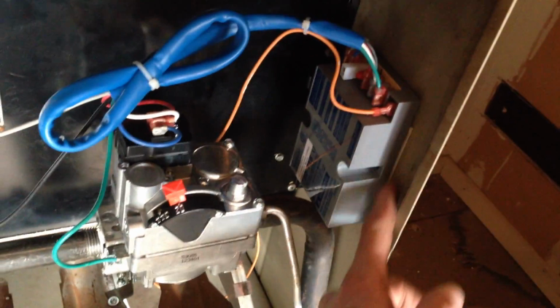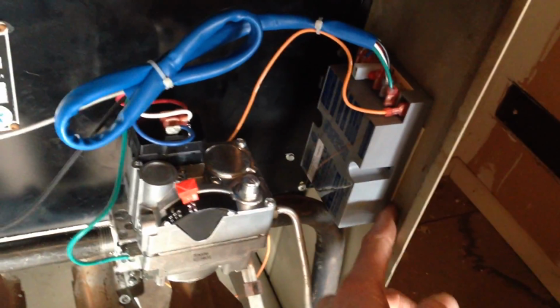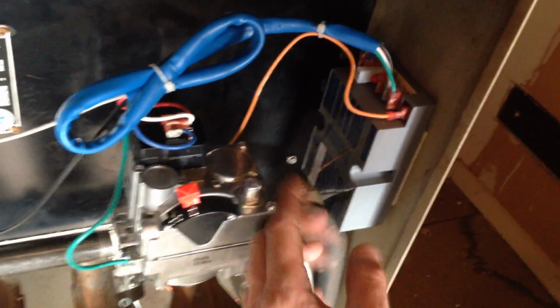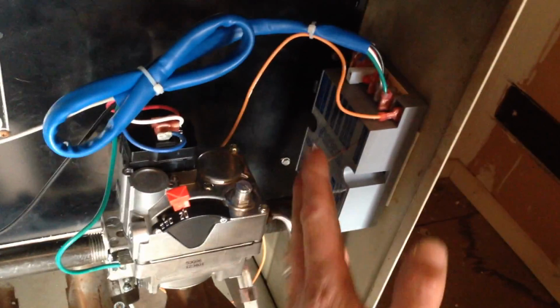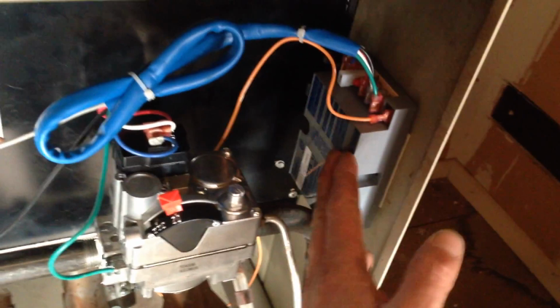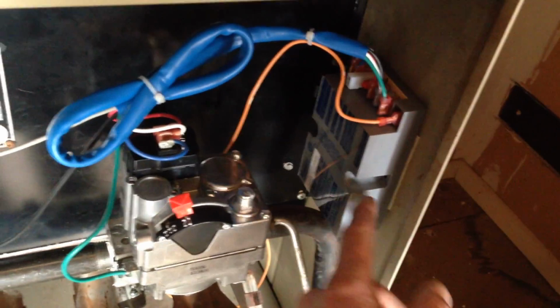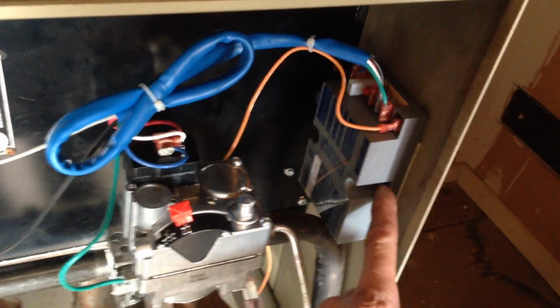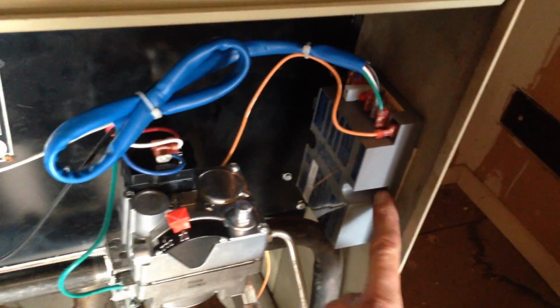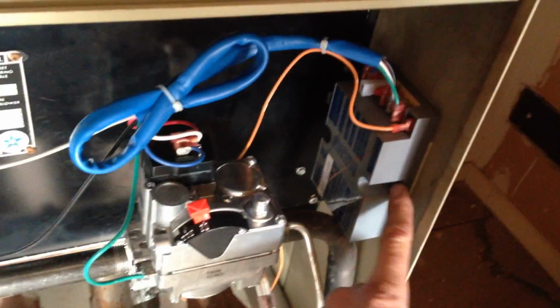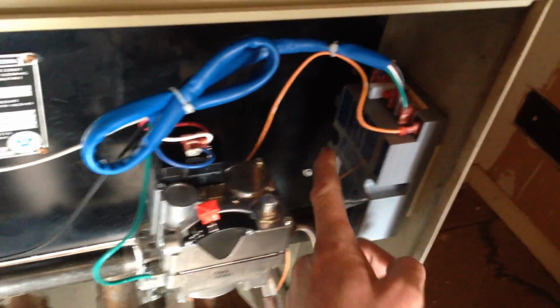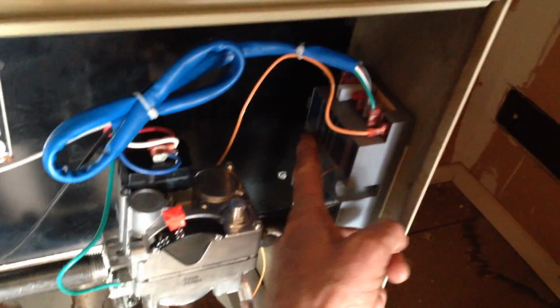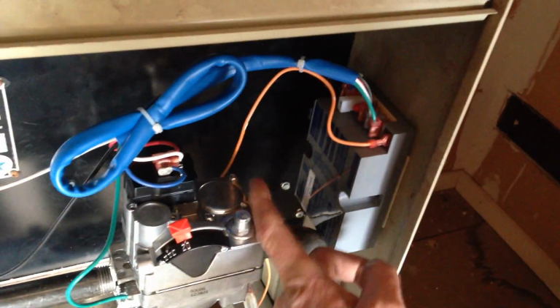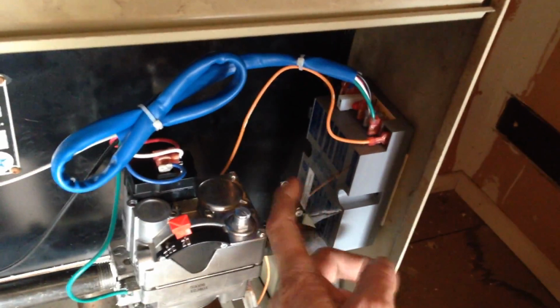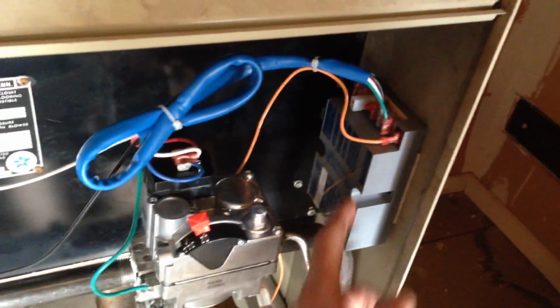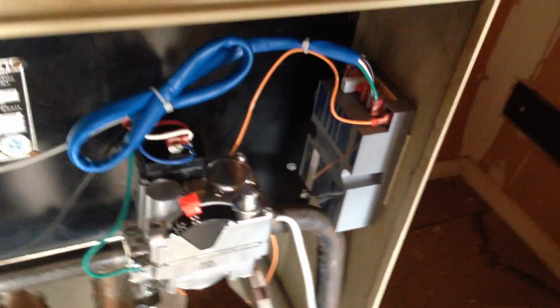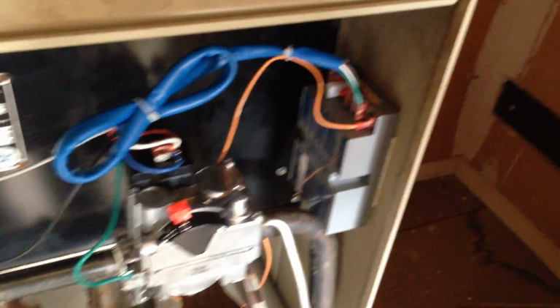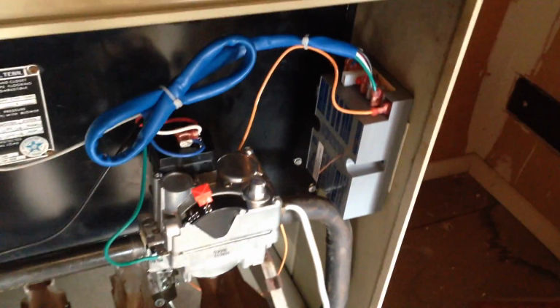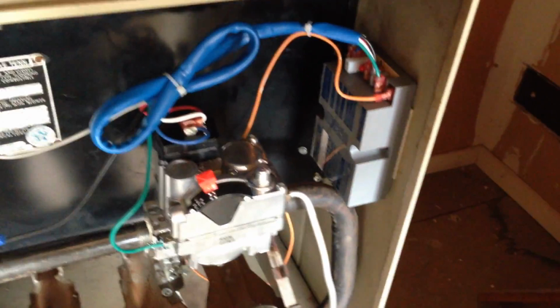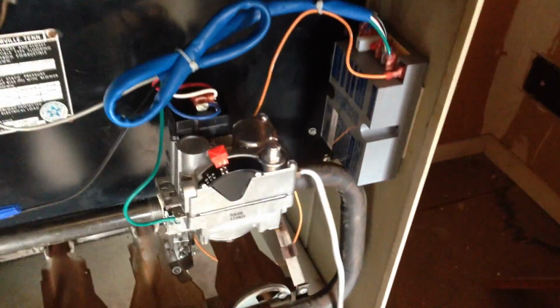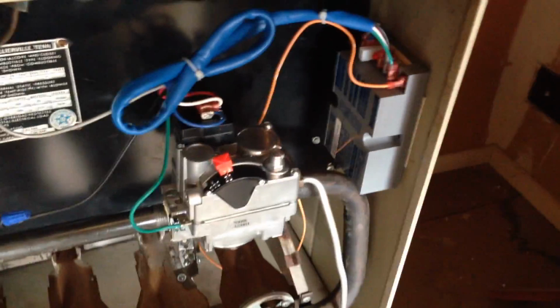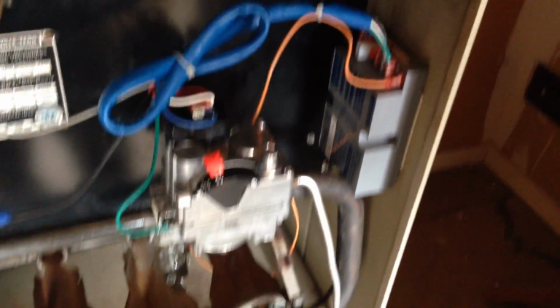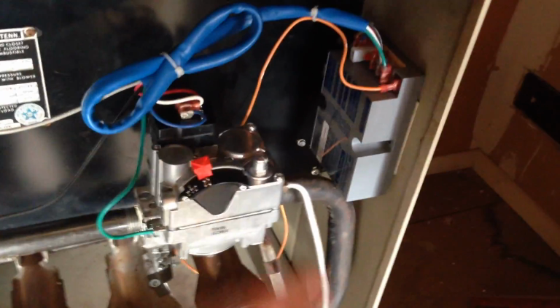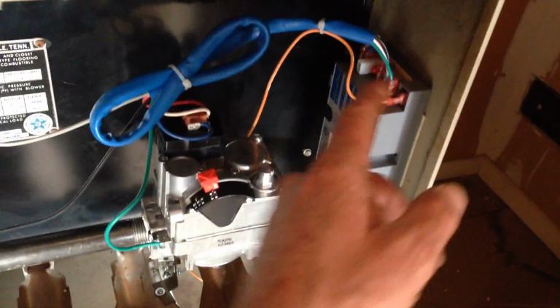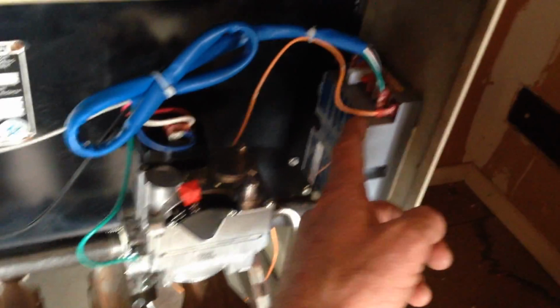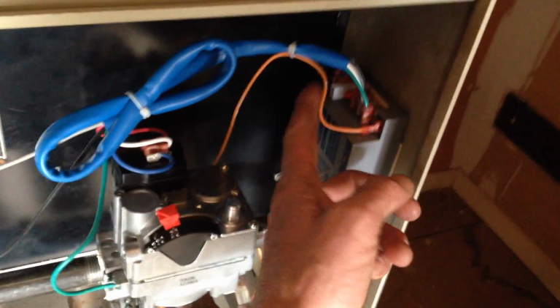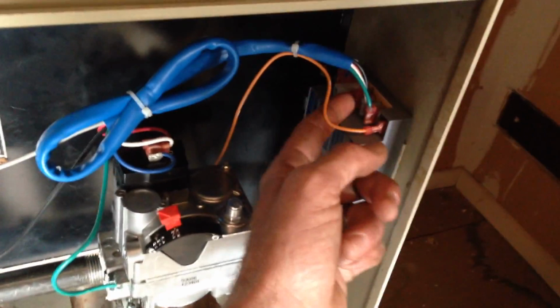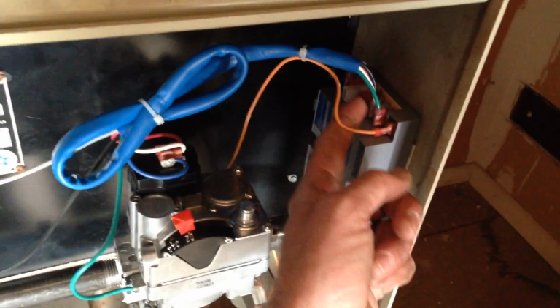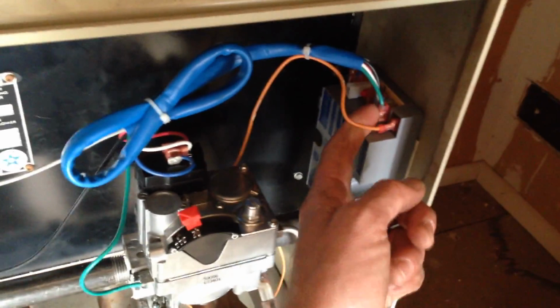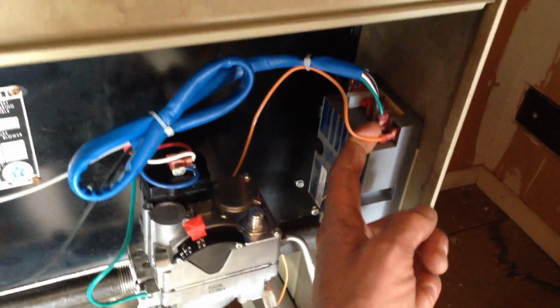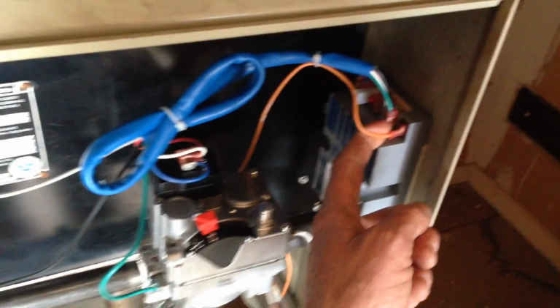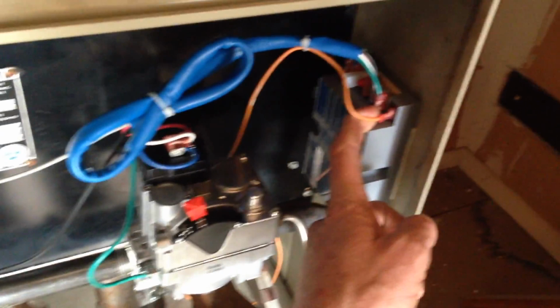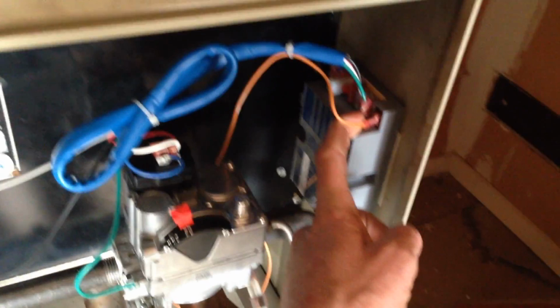I used that to secure the valve here. You can also run a couple of screws through these two openings in this module to secure it somewhere in the furnace cabinet. Take your wiring harness and hook it up based on the instructions that come with the valve.